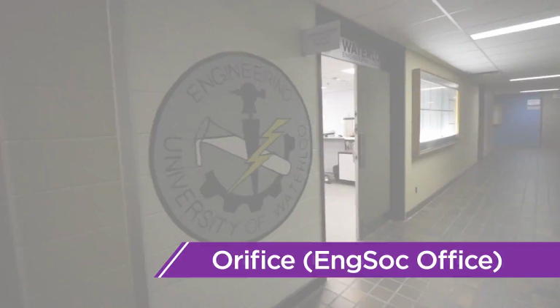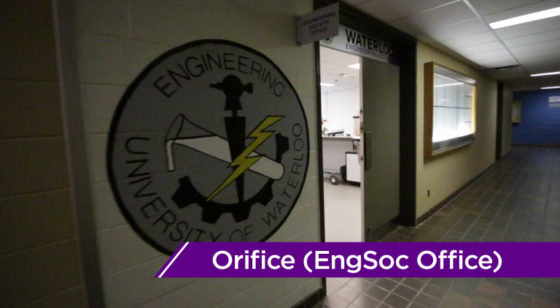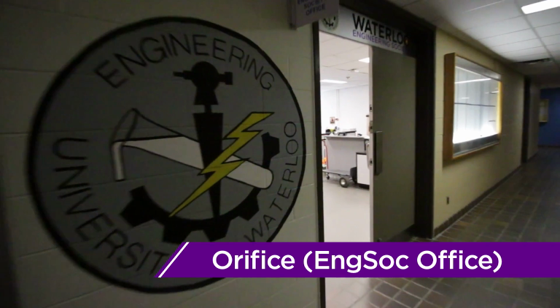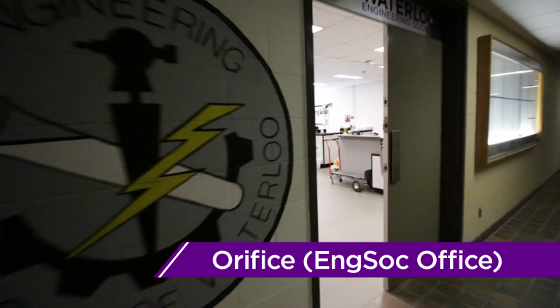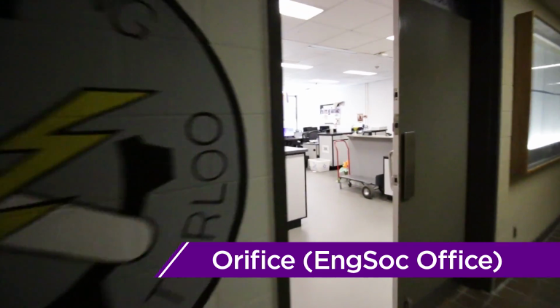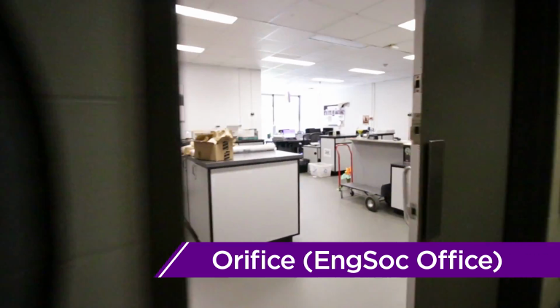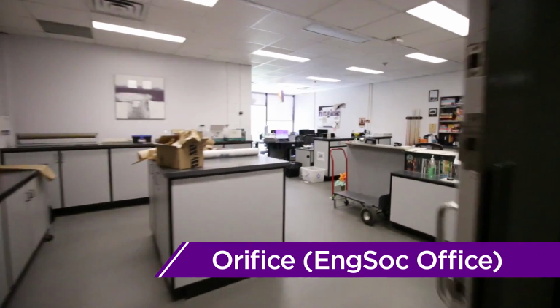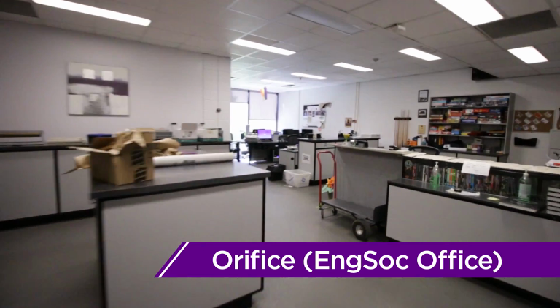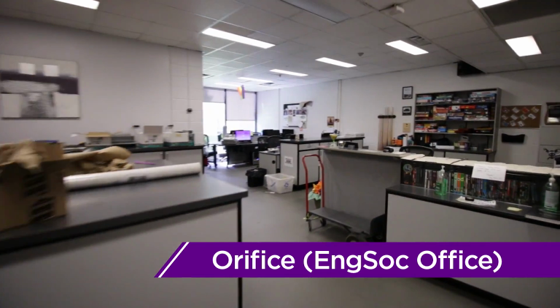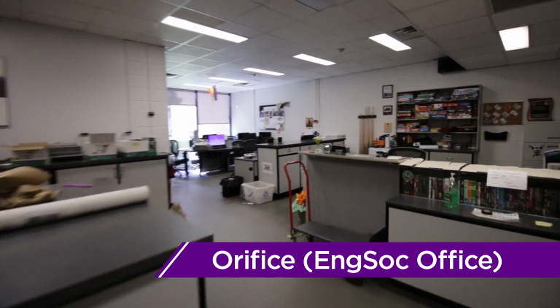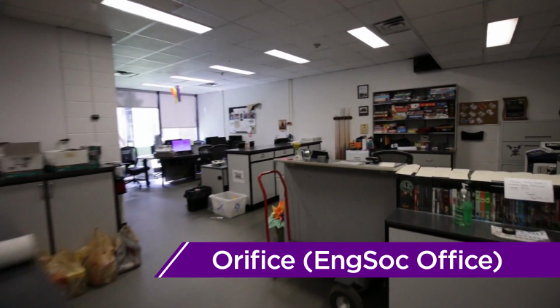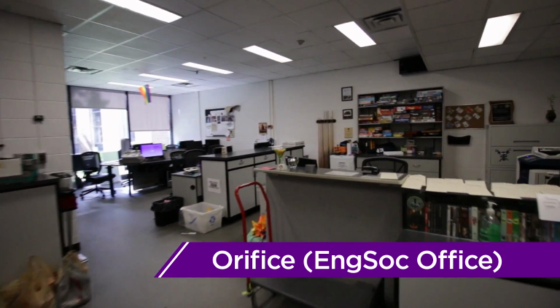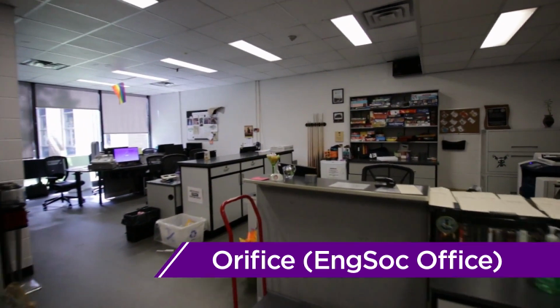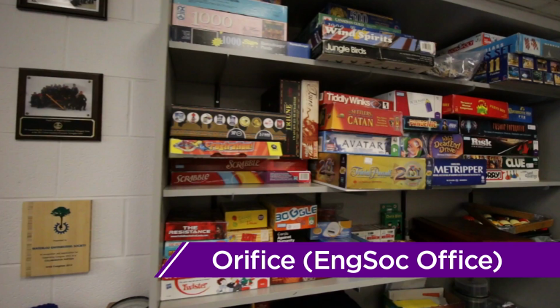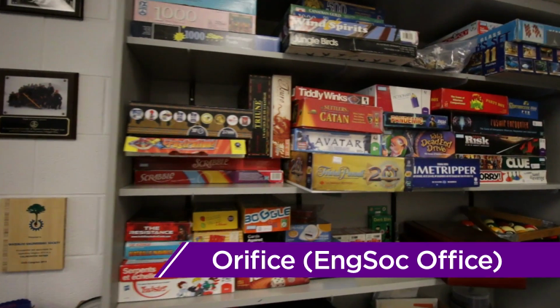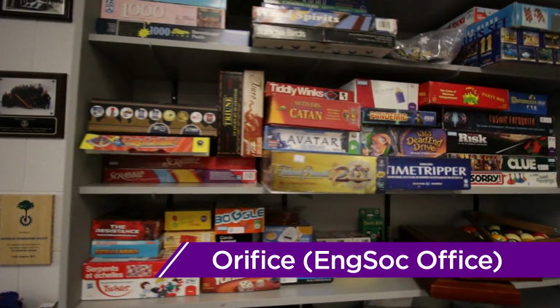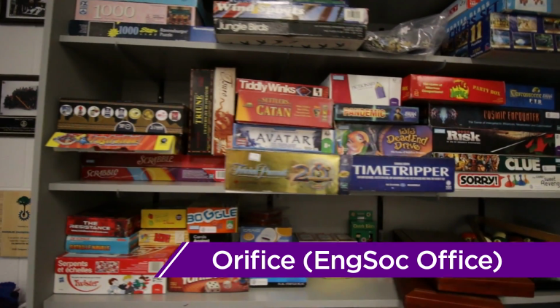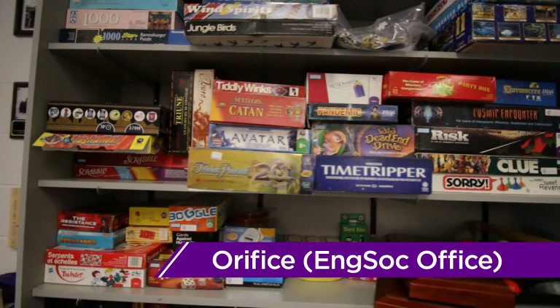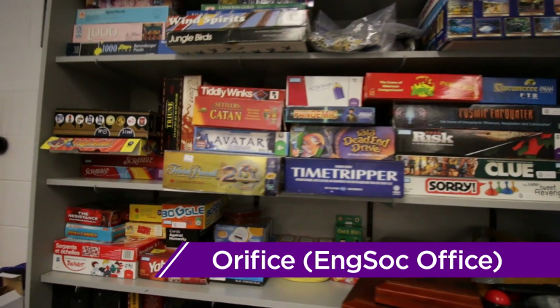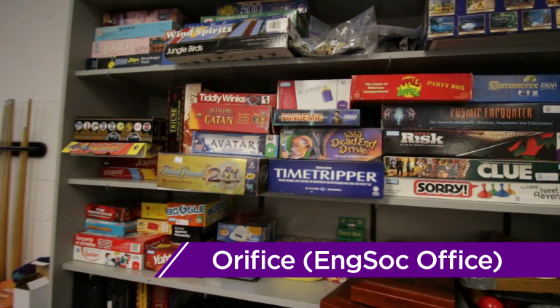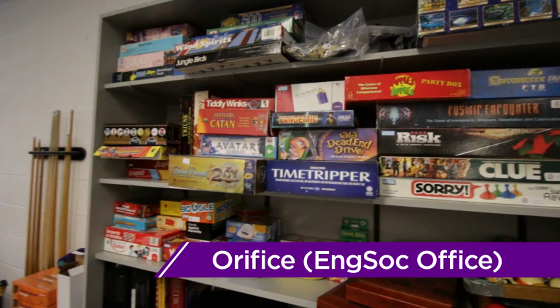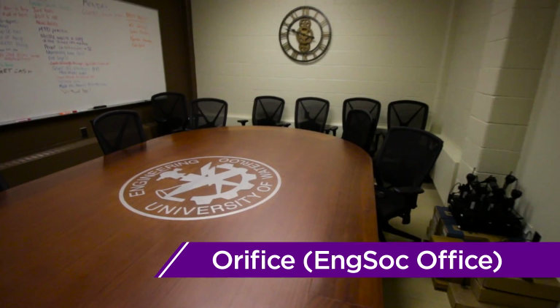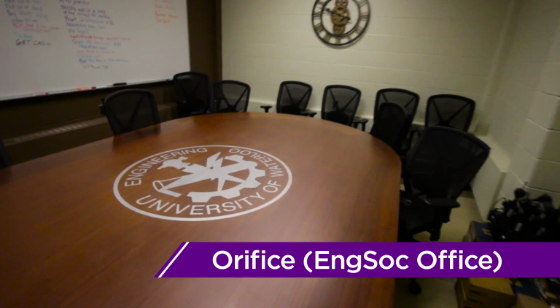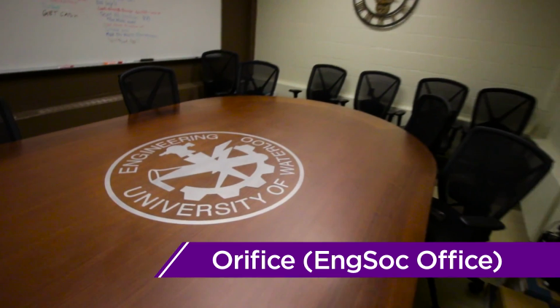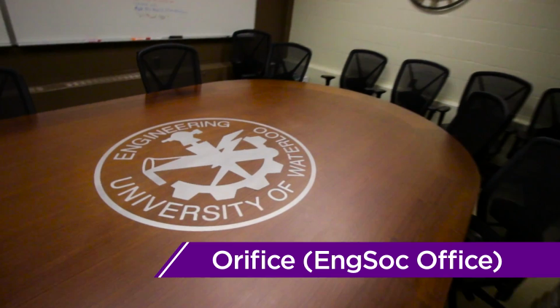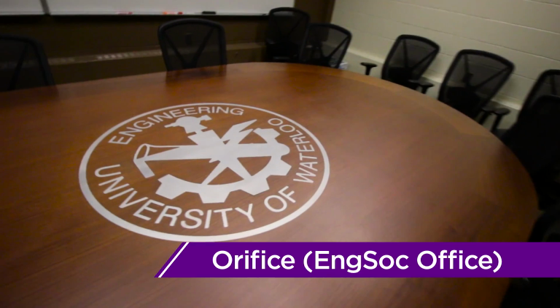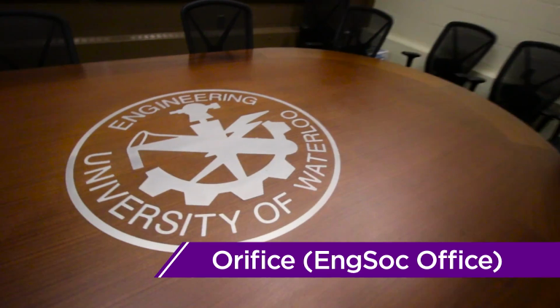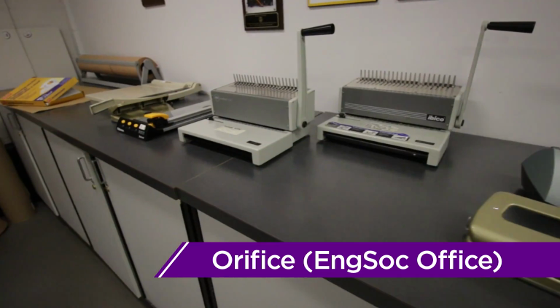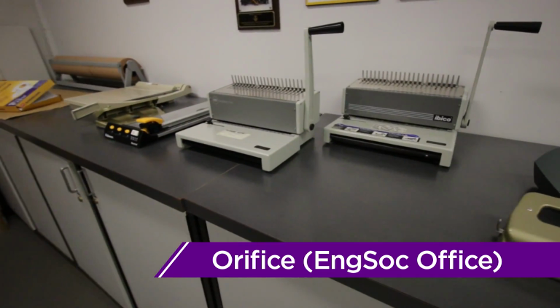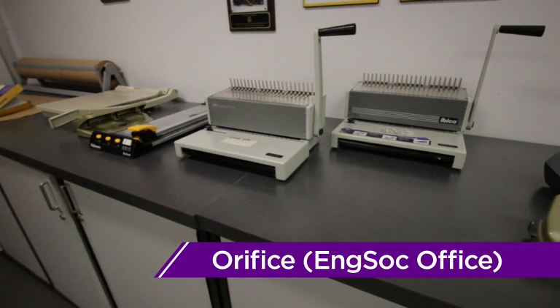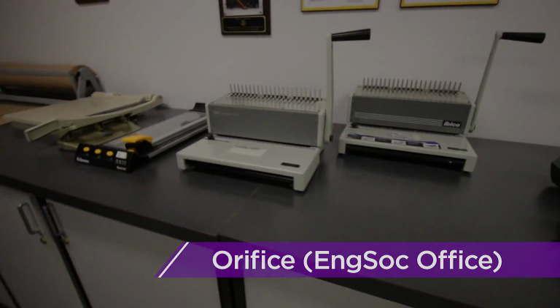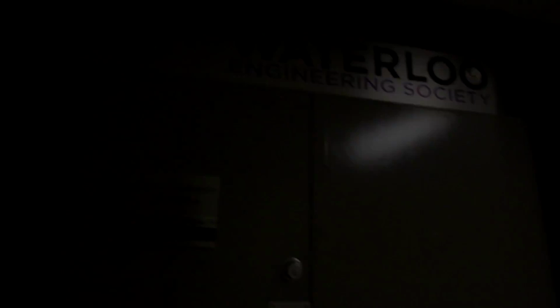Located just down the hall from Poets is the Engineering Society office, more commonly referred to as the Orifice. Open Monday to Friday, this is the place to visit when you have any questions related to the Engineering Society, need to borrow a stapler, or bind your work report.